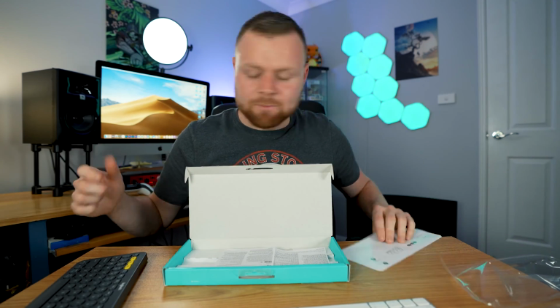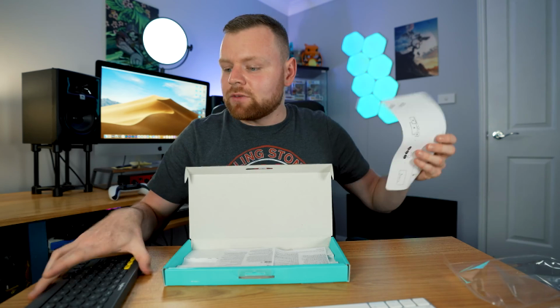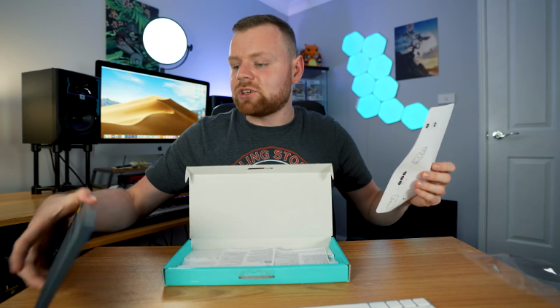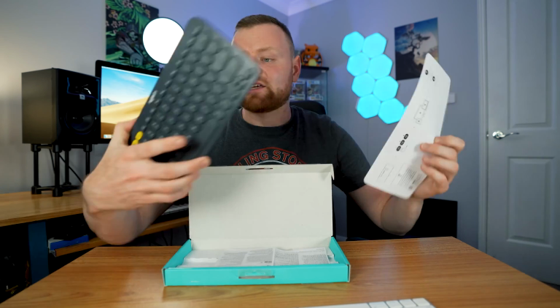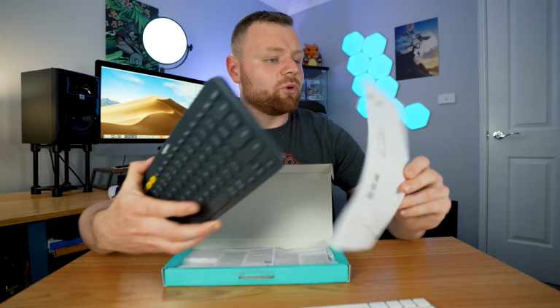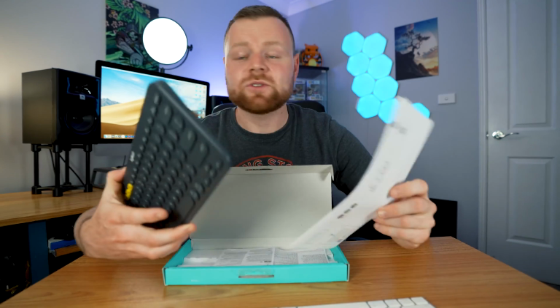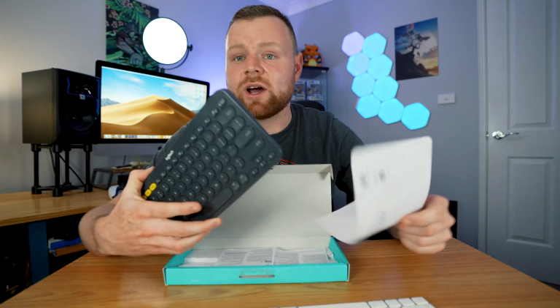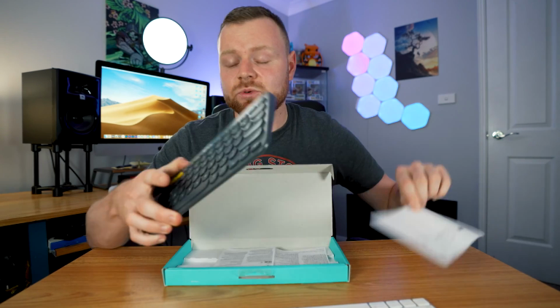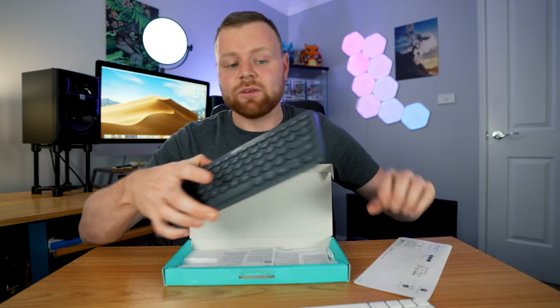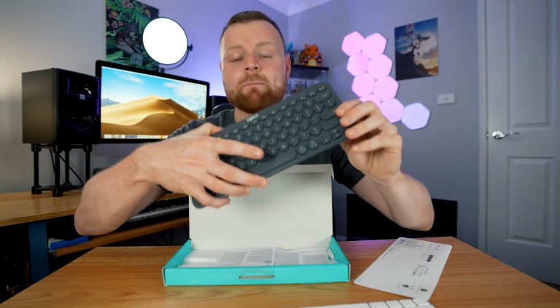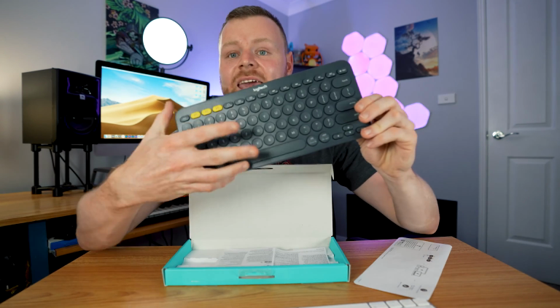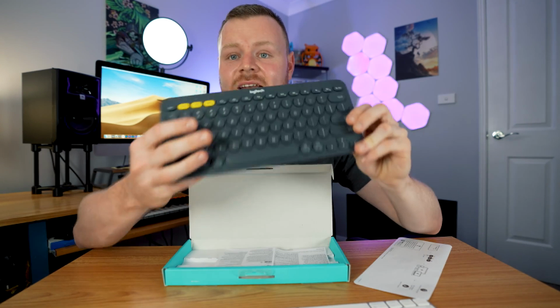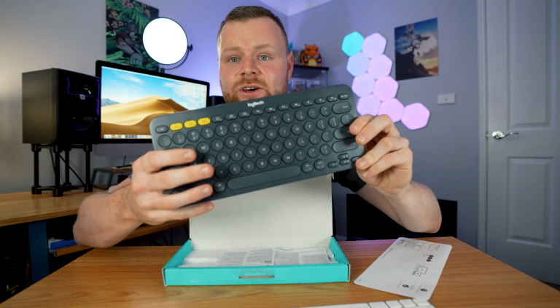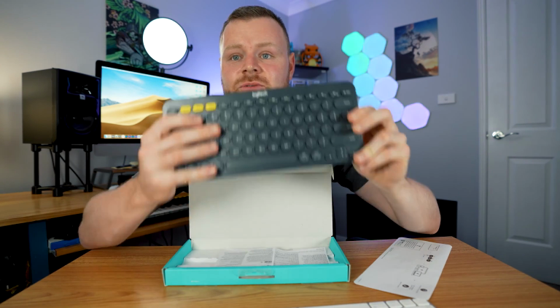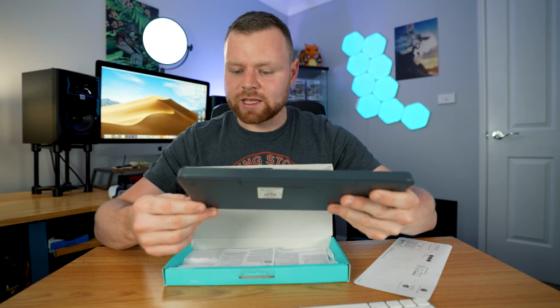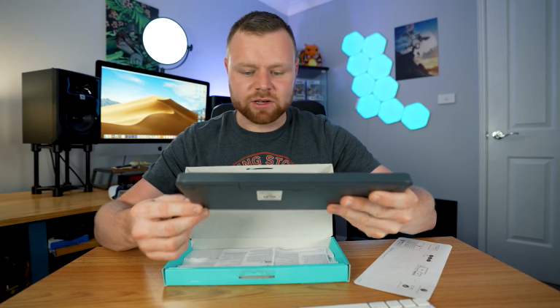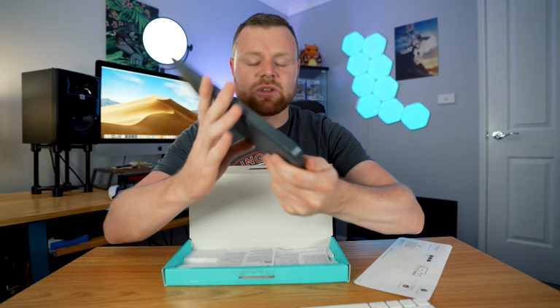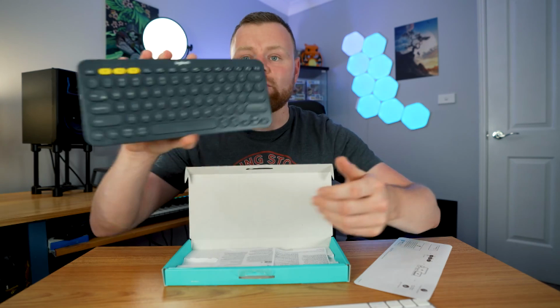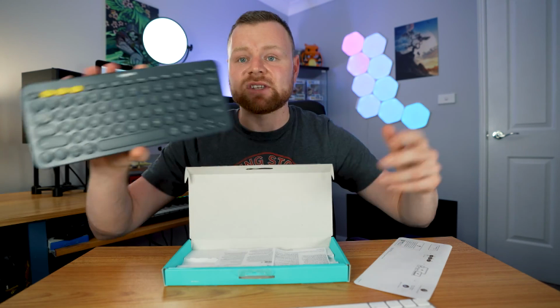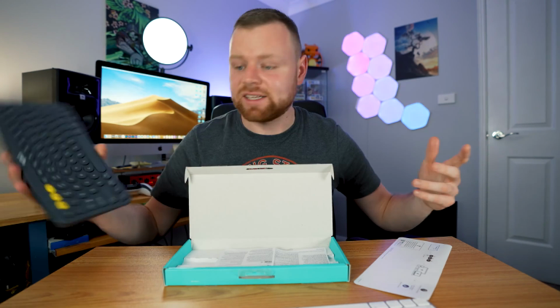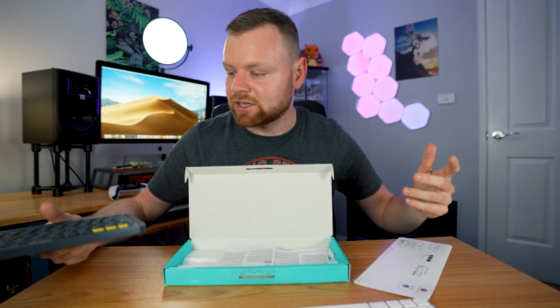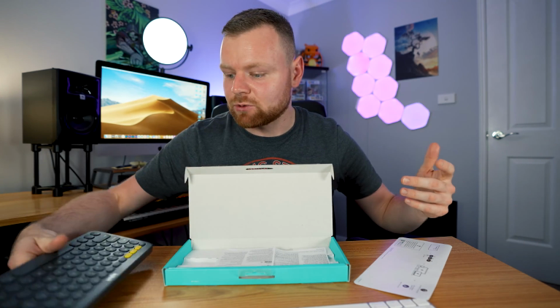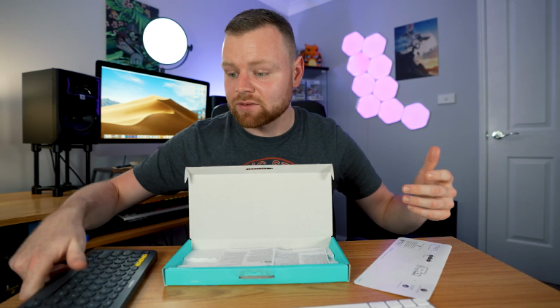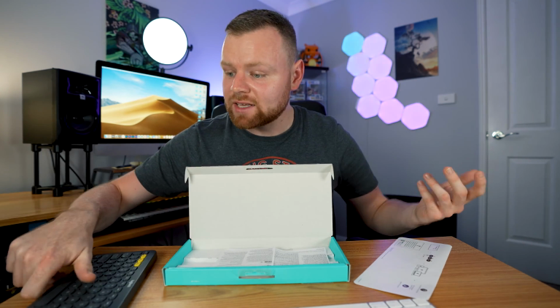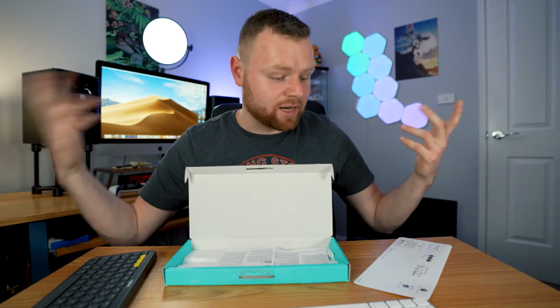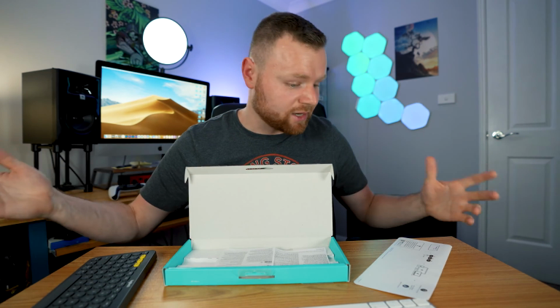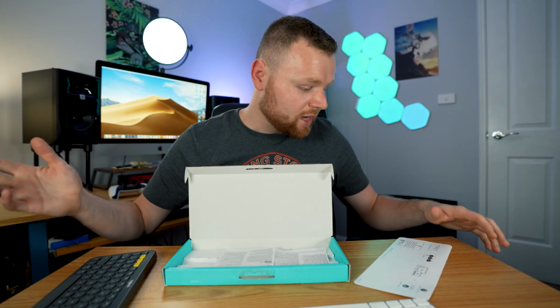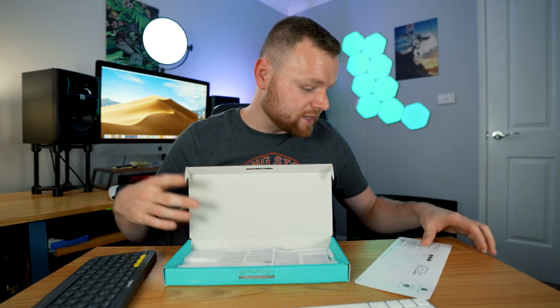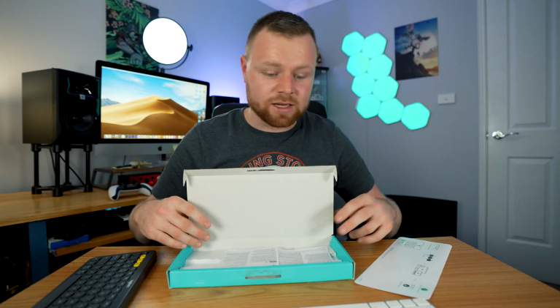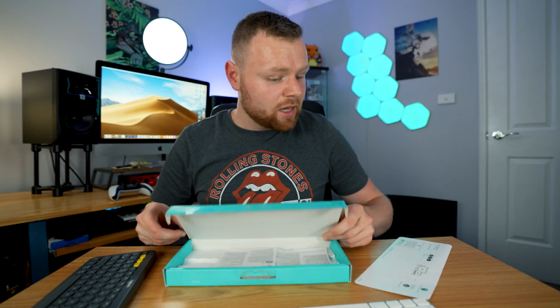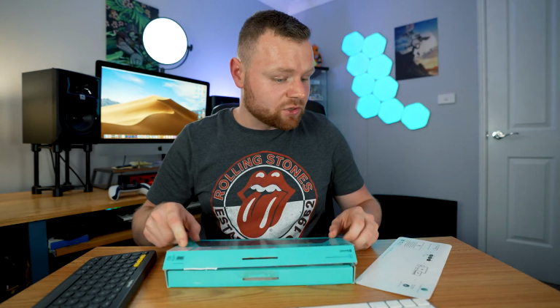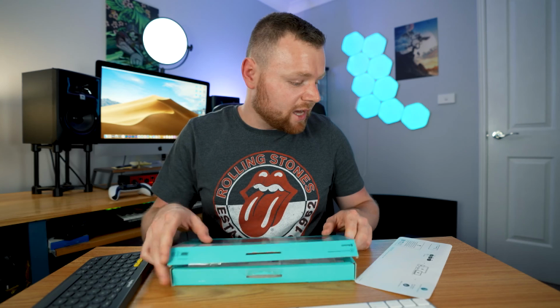This Logitech keyboard also works with Mac and Windows — really nice solid keyboard. So now let's connect it up to a device and see if it's easy to connect.